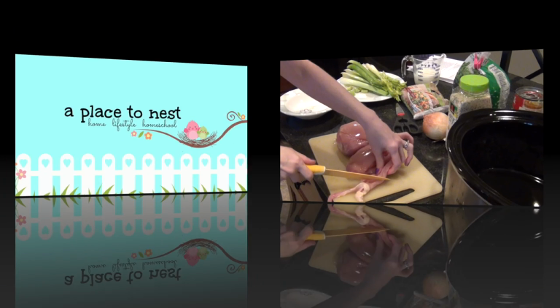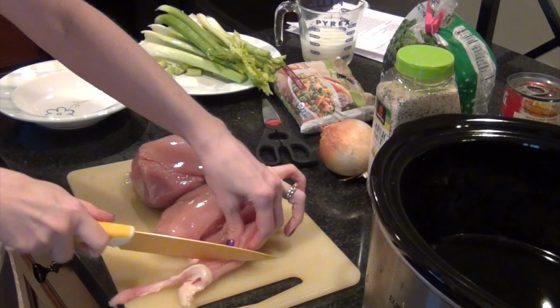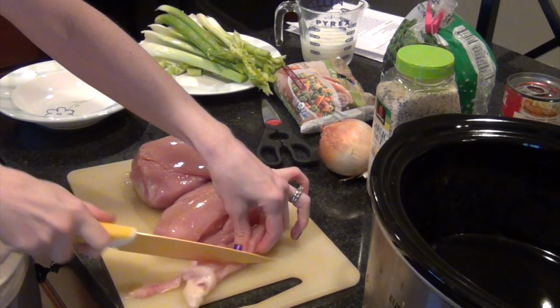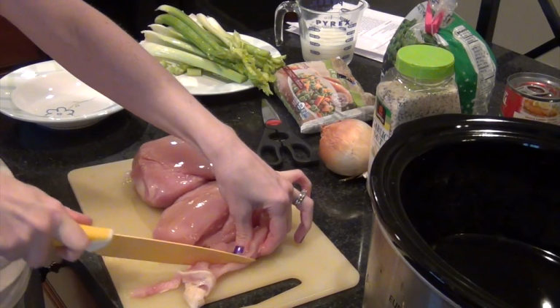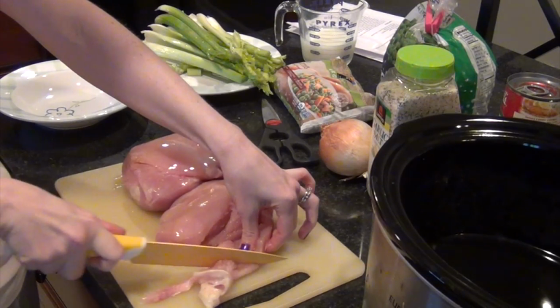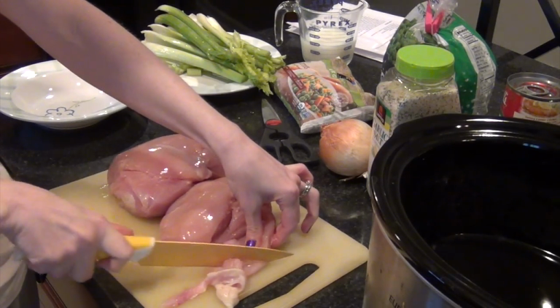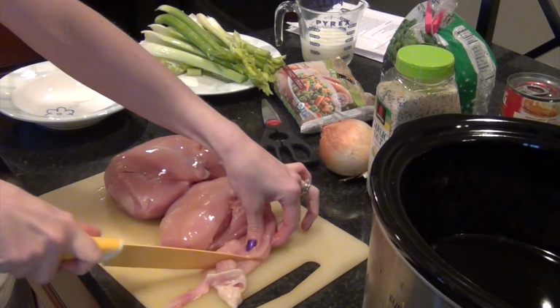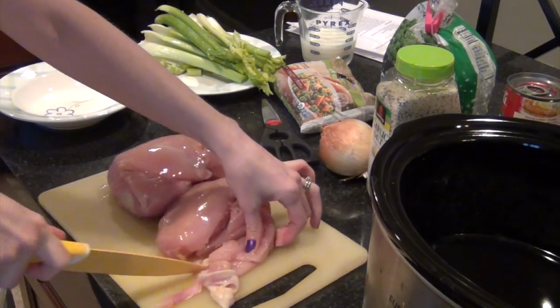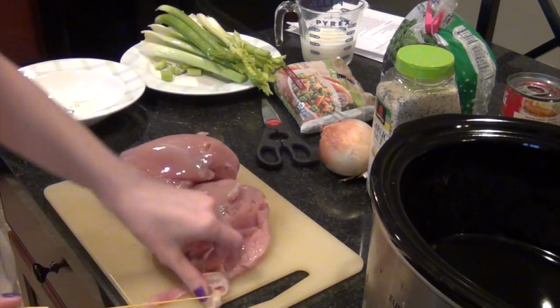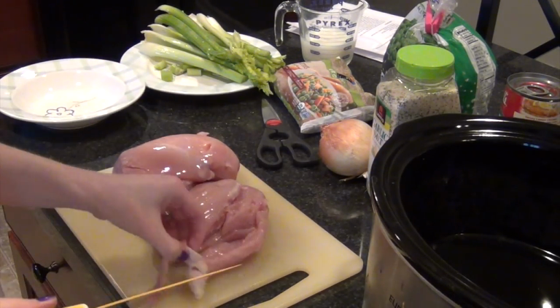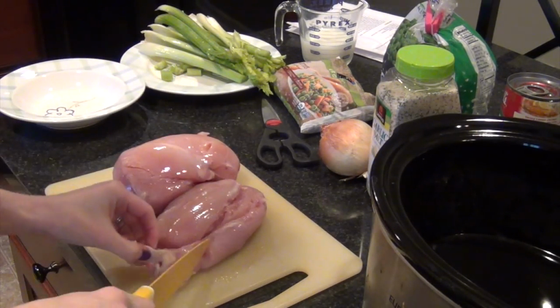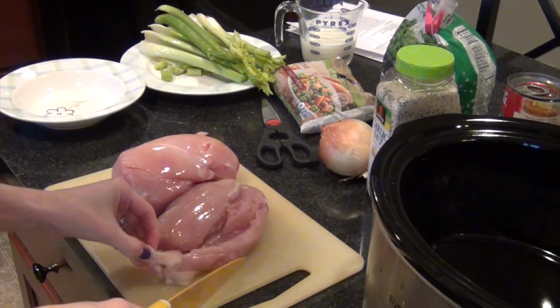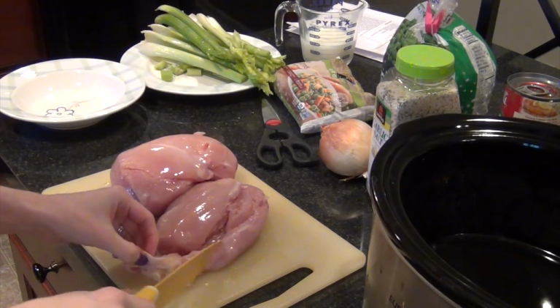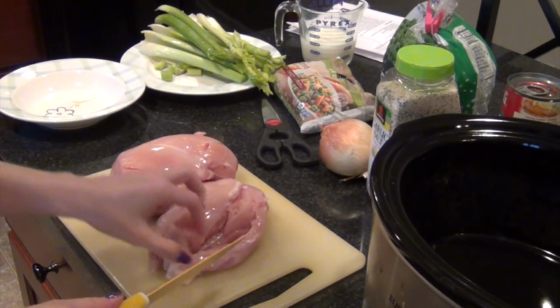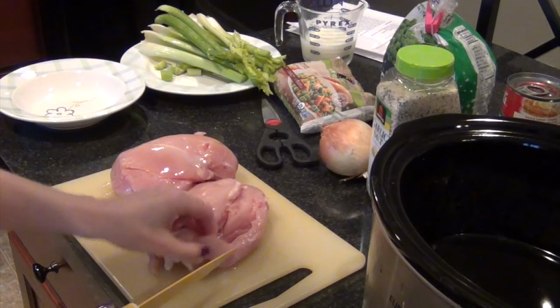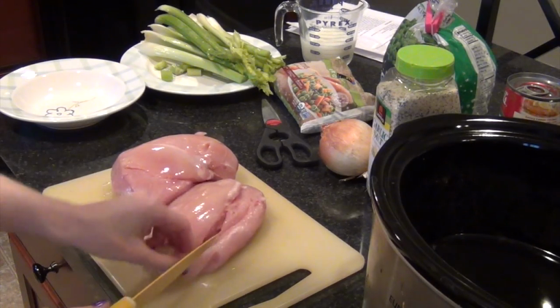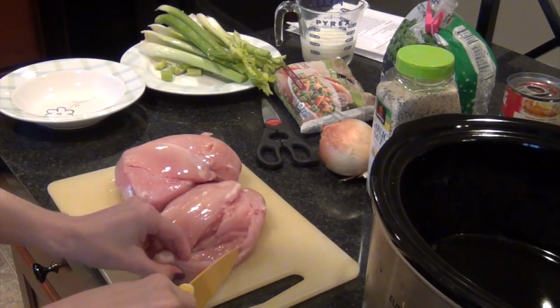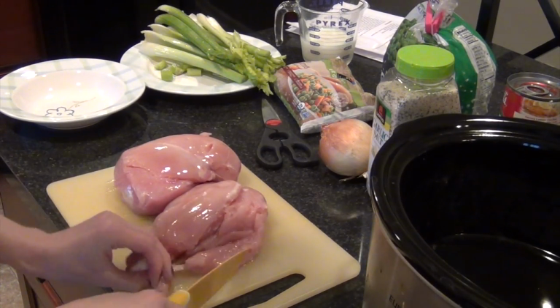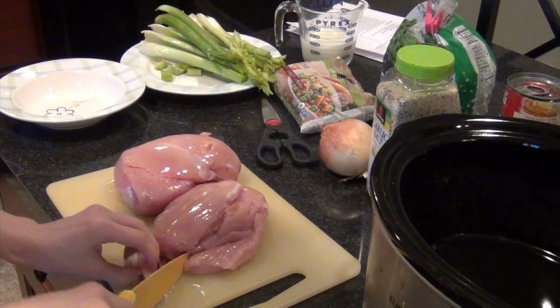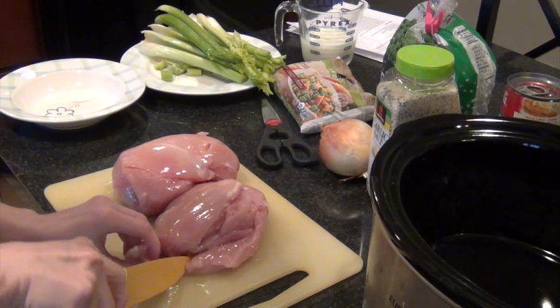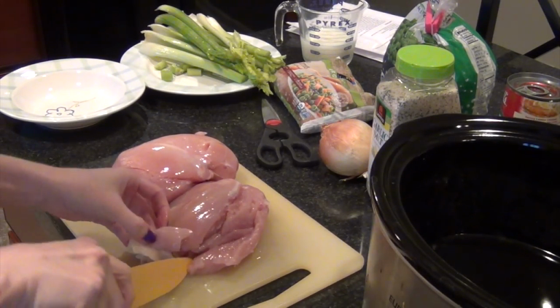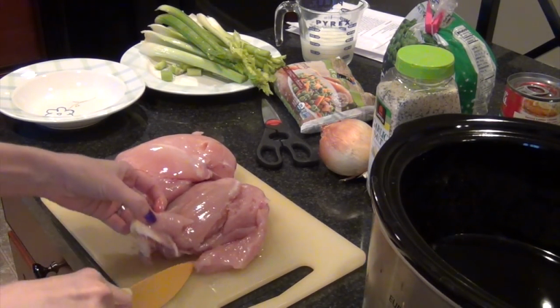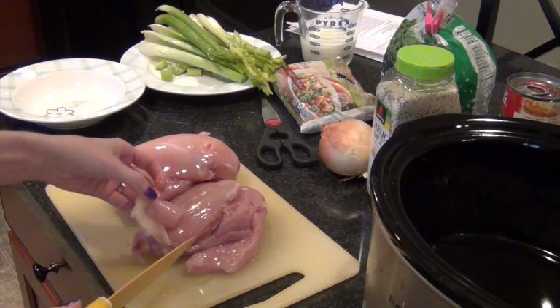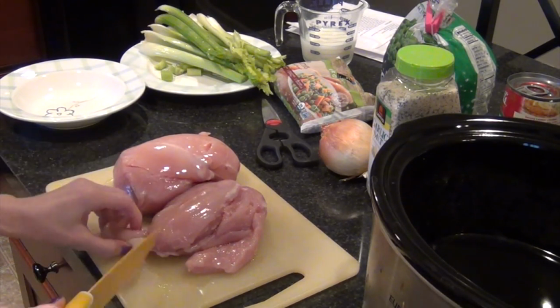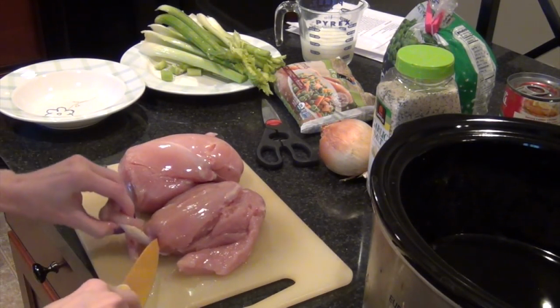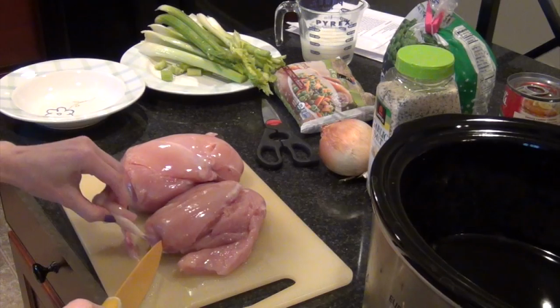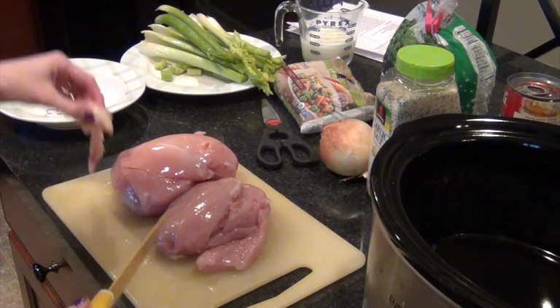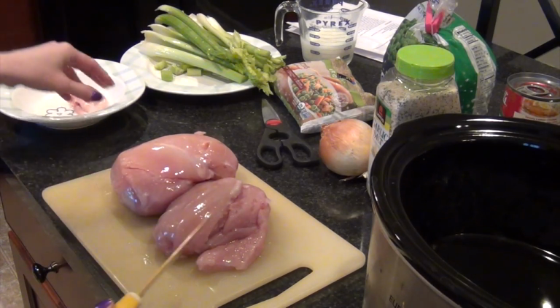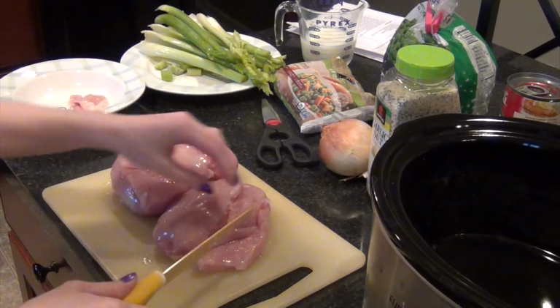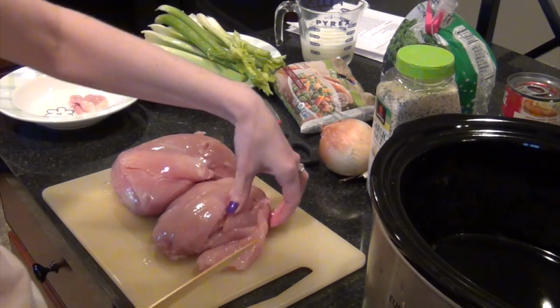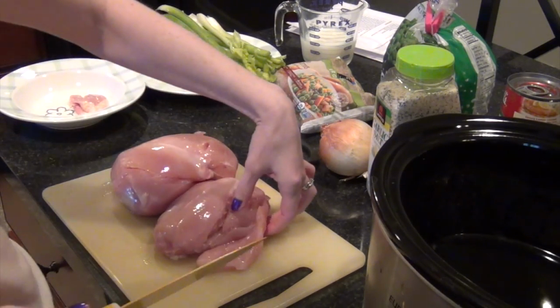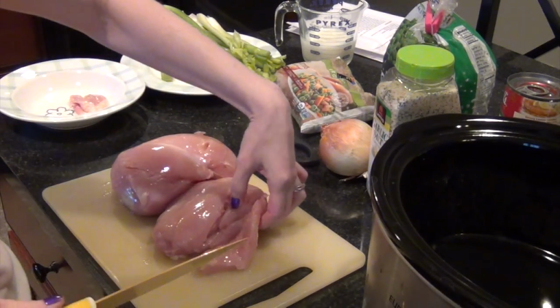Today I'm going to make my skinny slow cooker chicken pot pie recipe. I shared it on my Instagram and Facebook page a couple weeks ago and had some people ask me for the recipe, so I'm going to share that today.